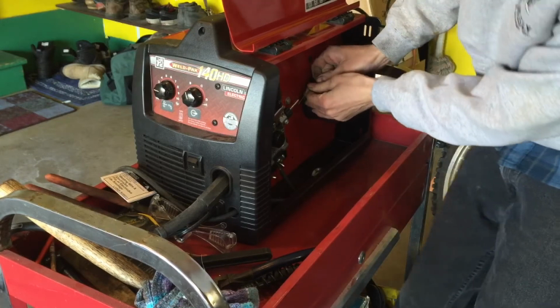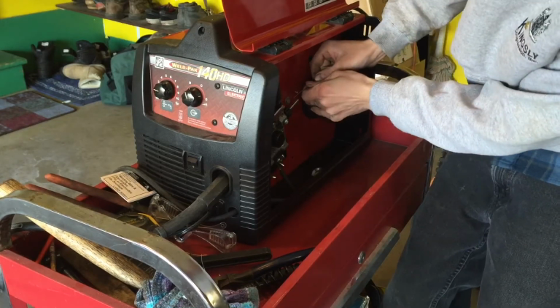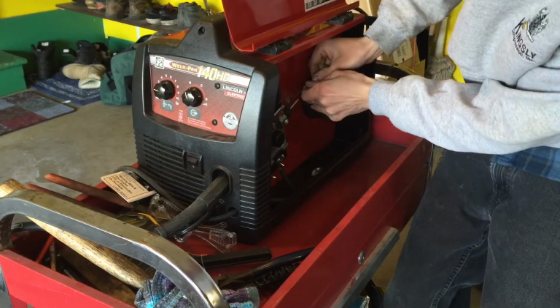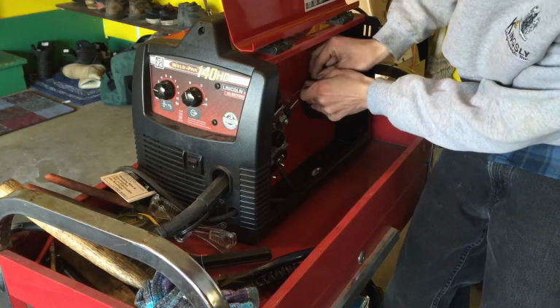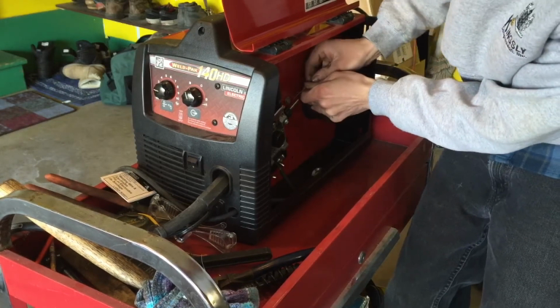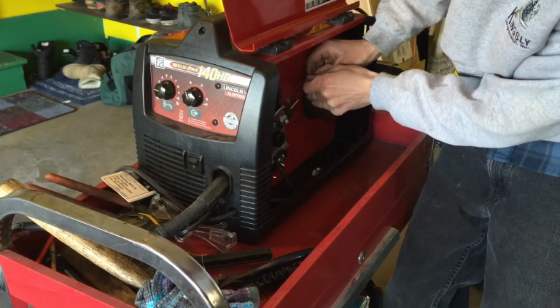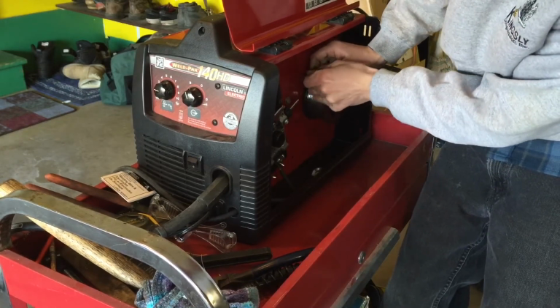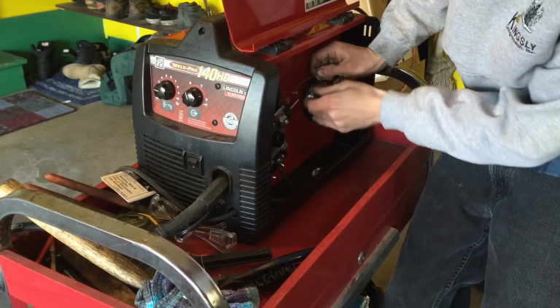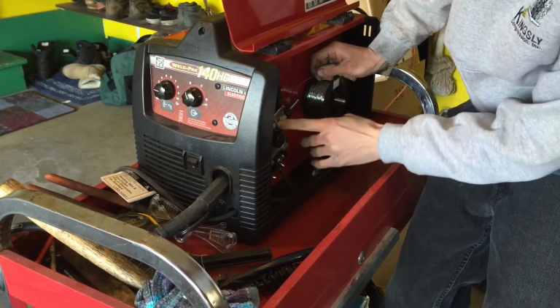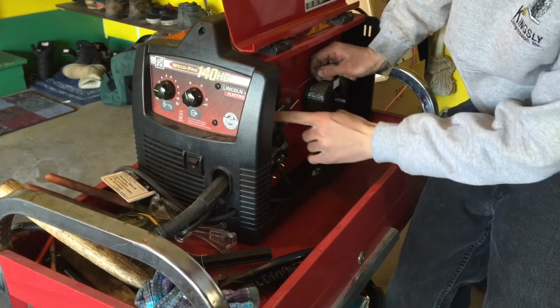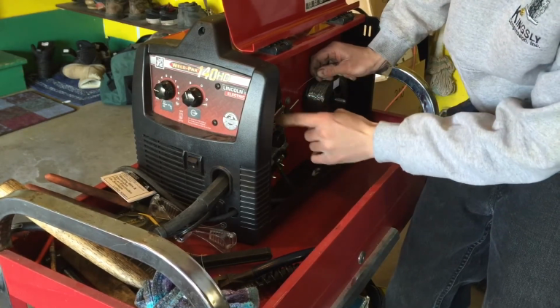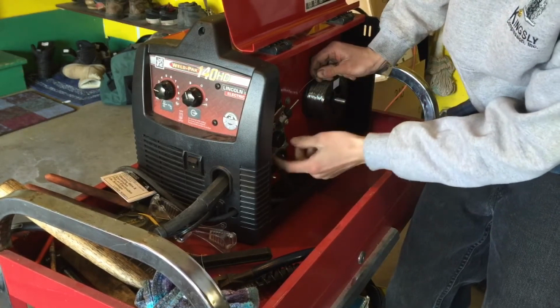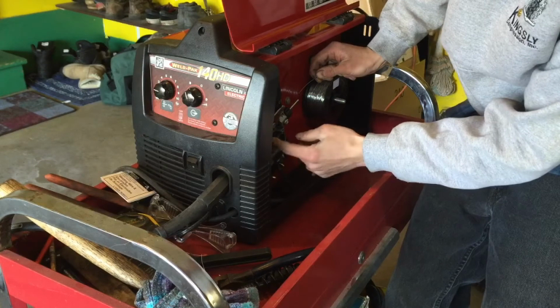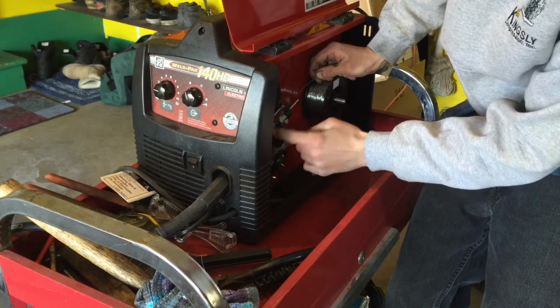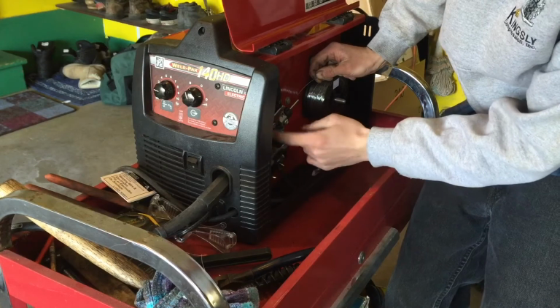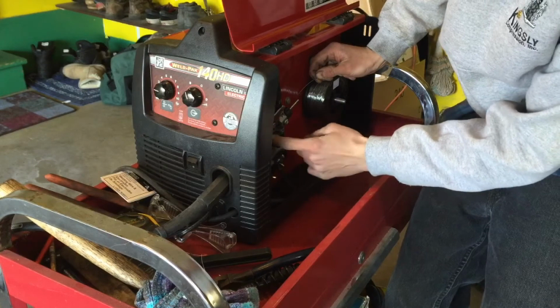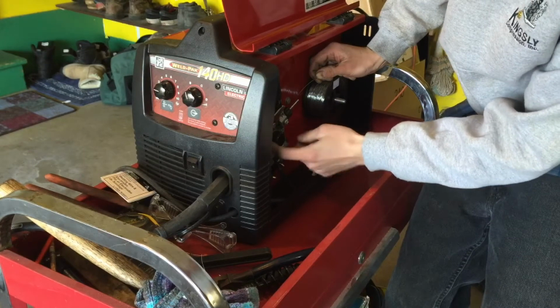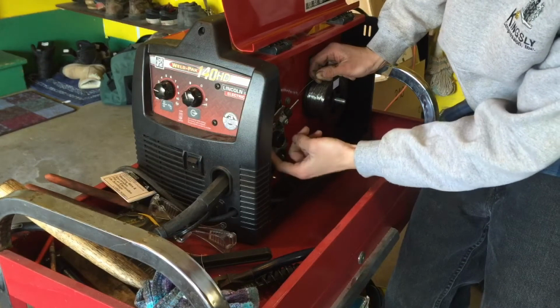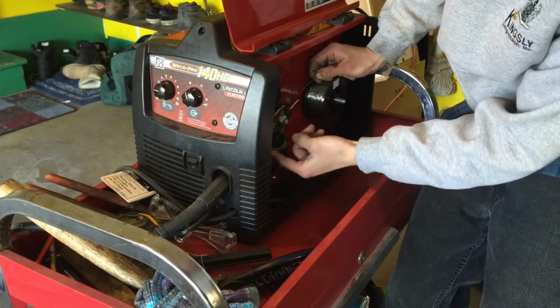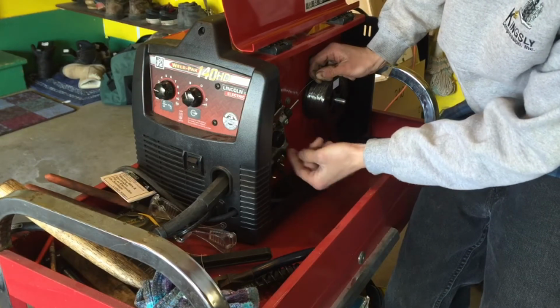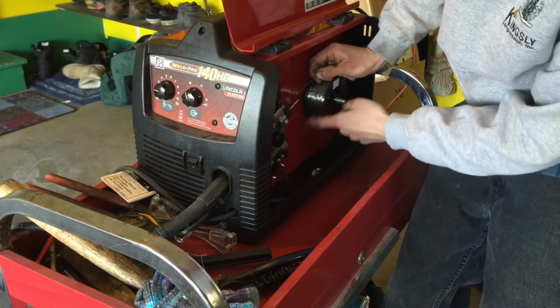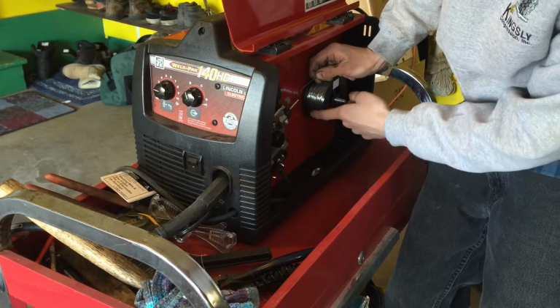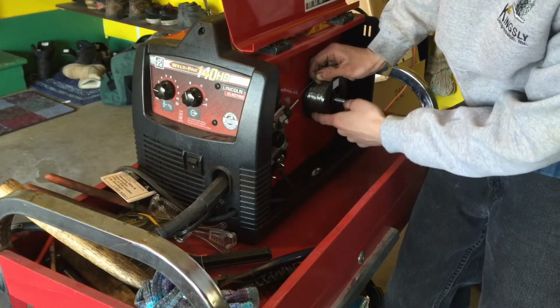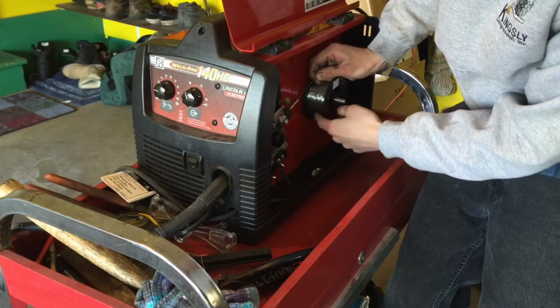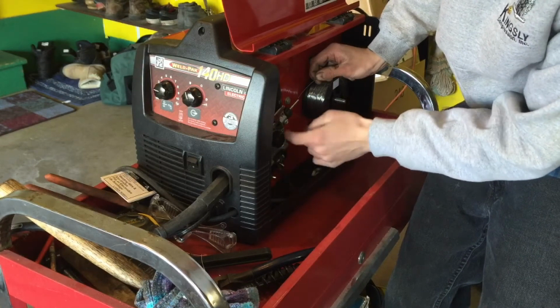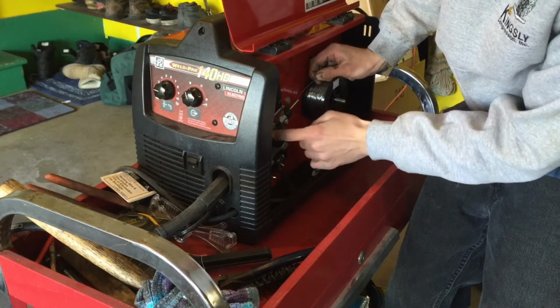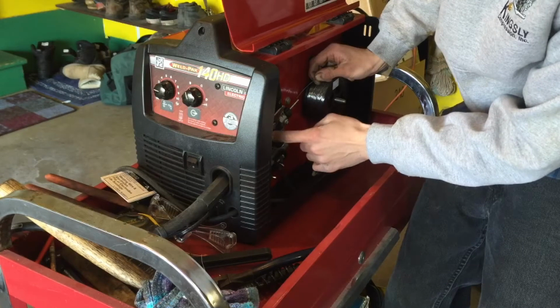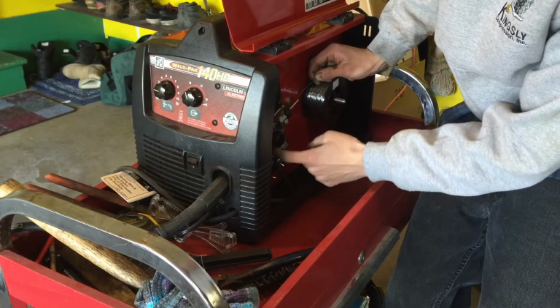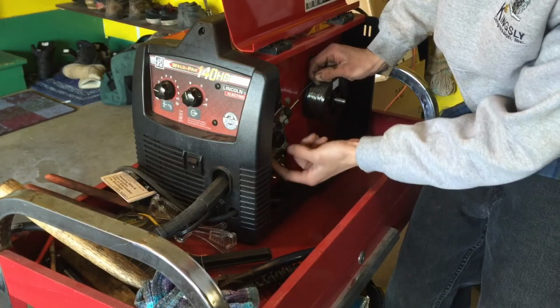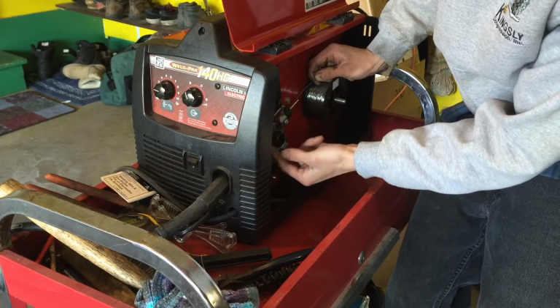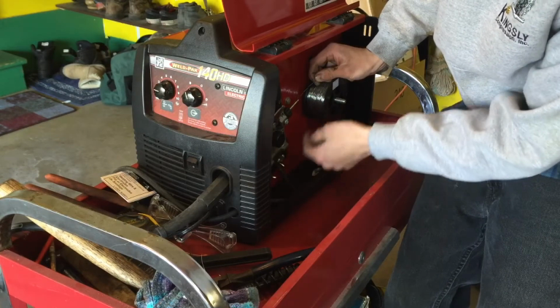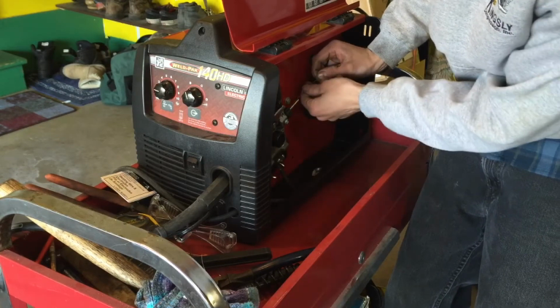Make sure that your wheel here that rides on this bearing is on the right setting. Mine is on the 35 still. Check out one of my other videos and I will show you how to change that.